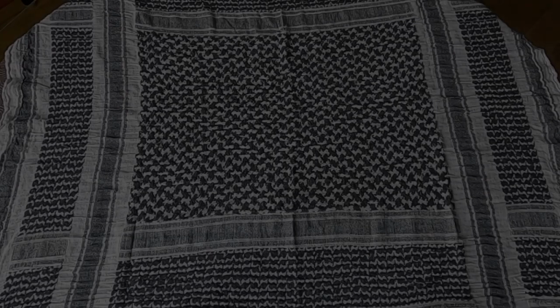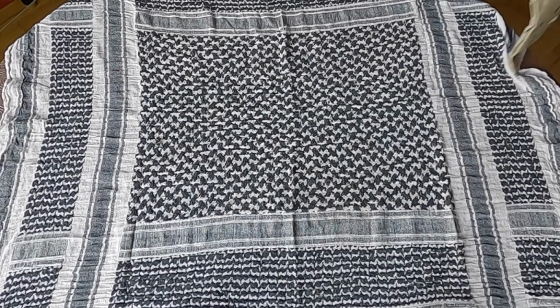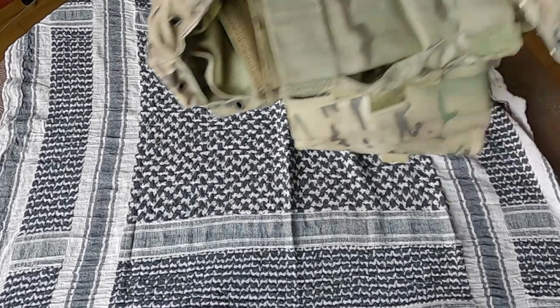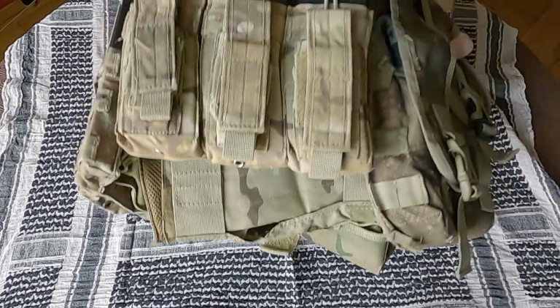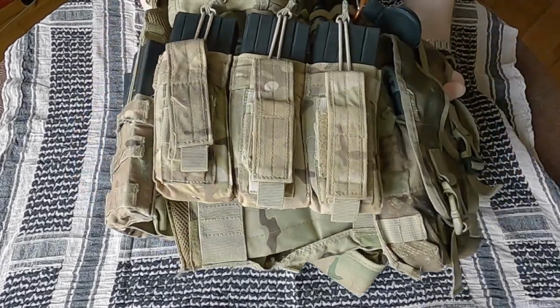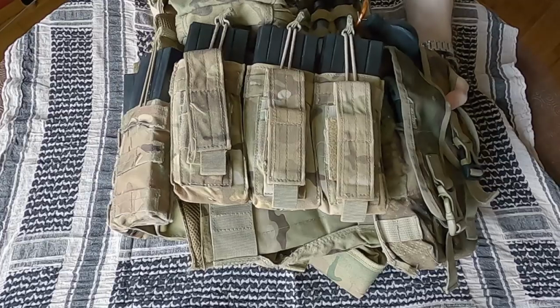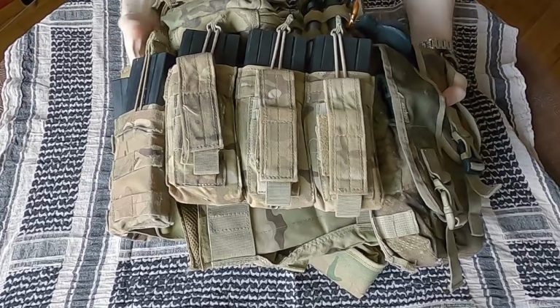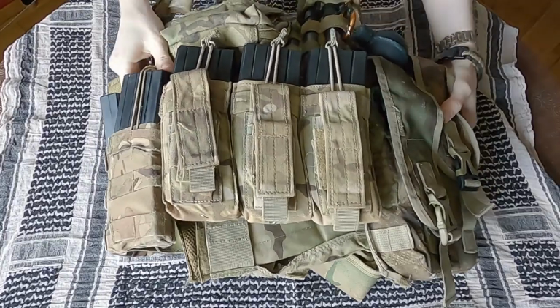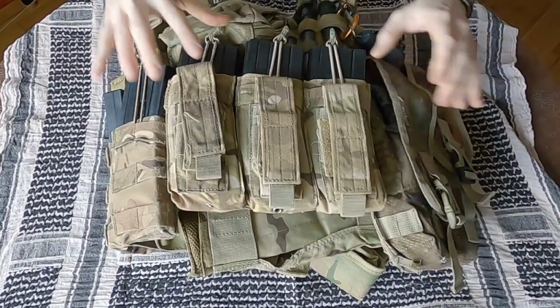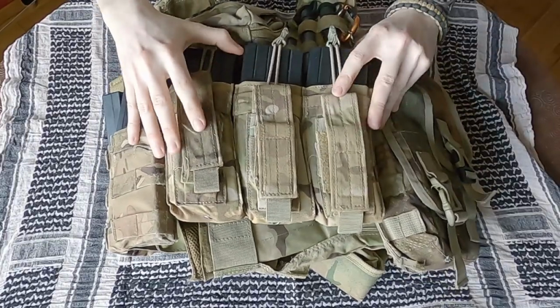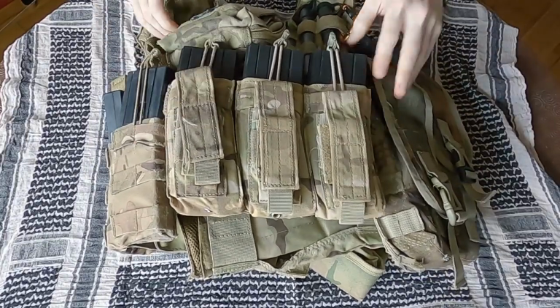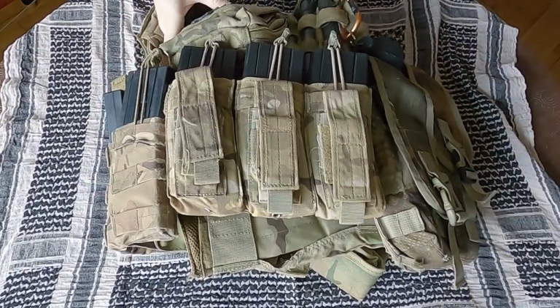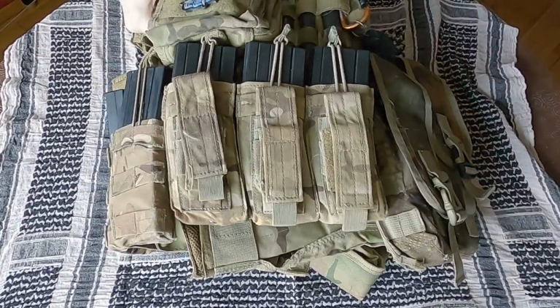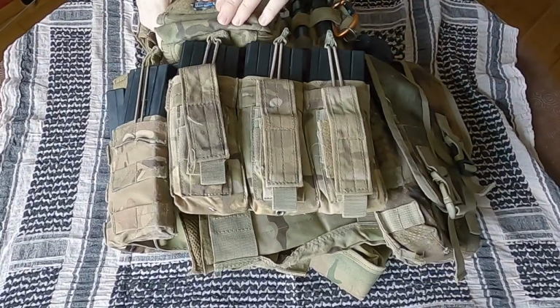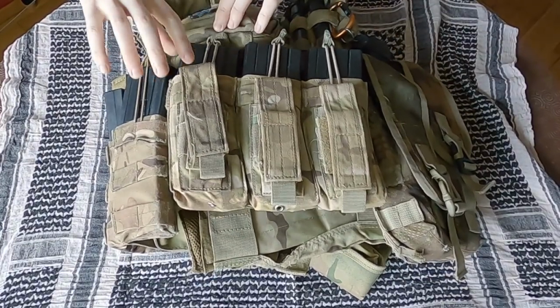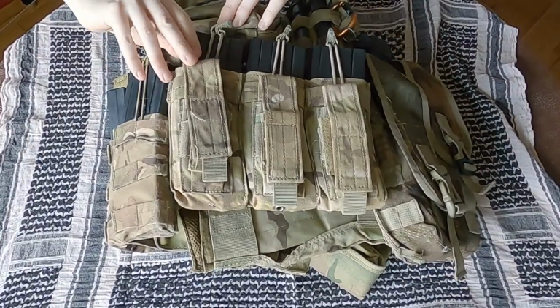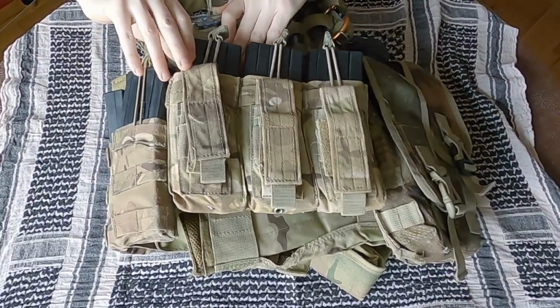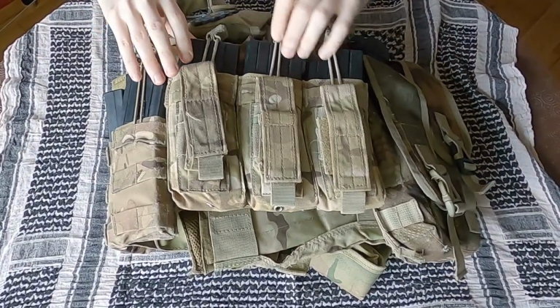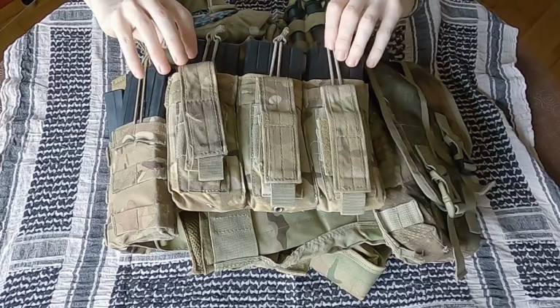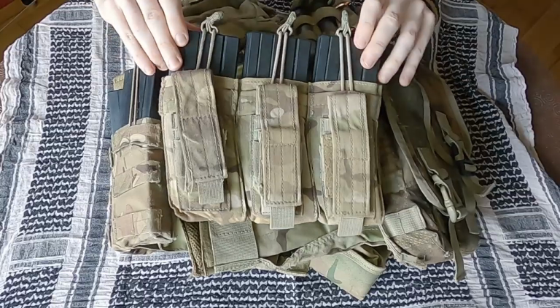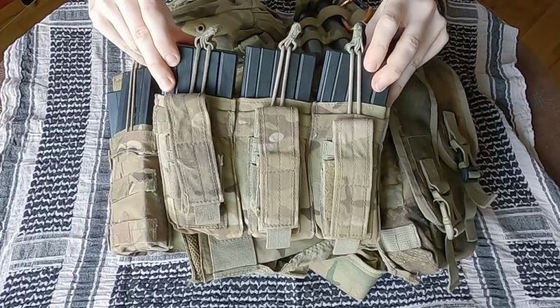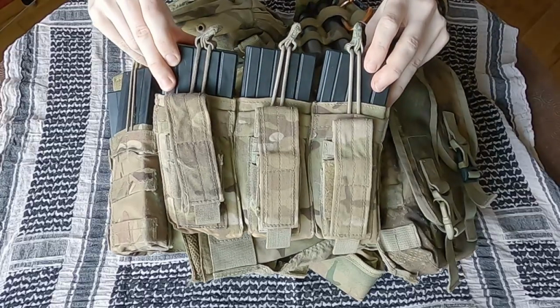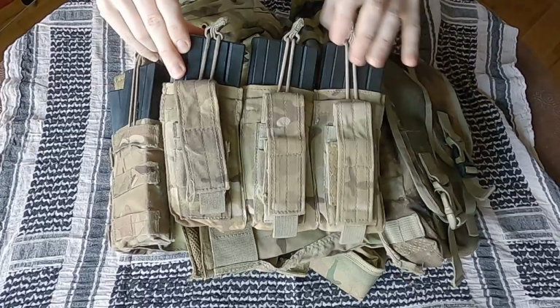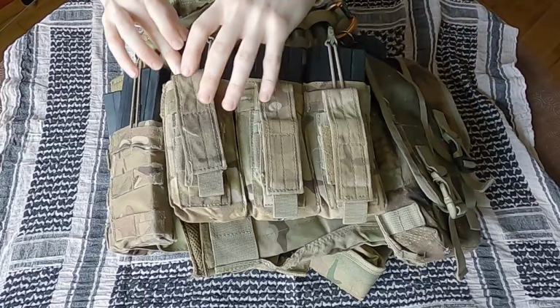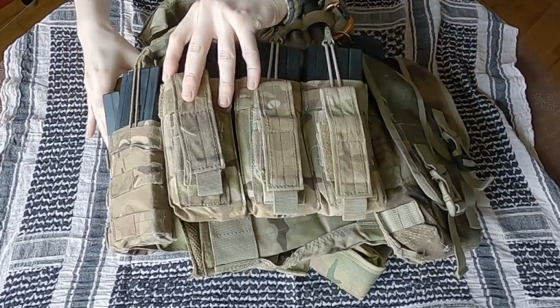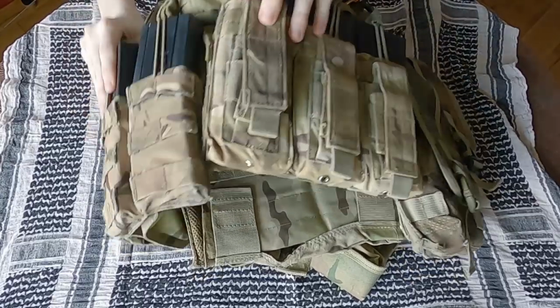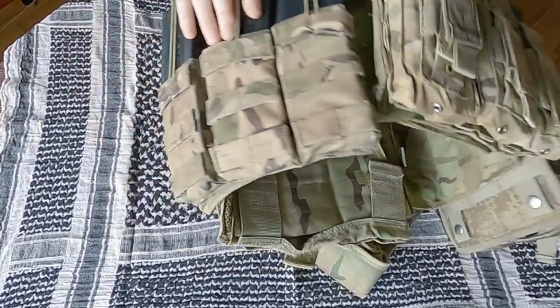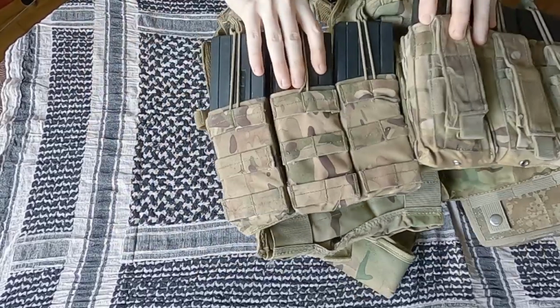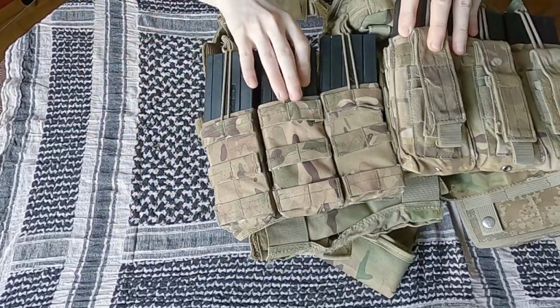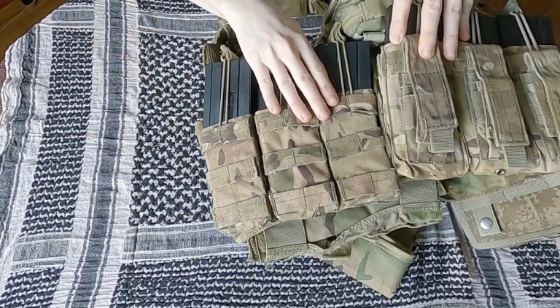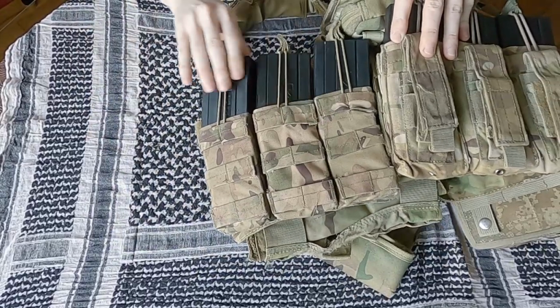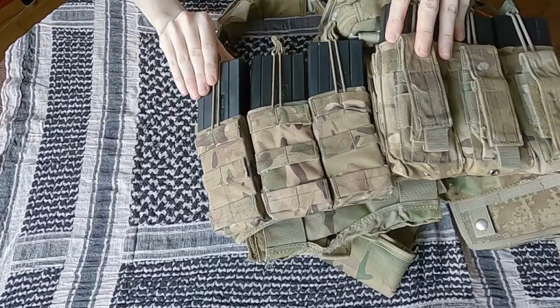The assault vest I'm using here is still my Condor Gunners plate carrier. This is about five years old now but it's still working really well. It's got a triple stack of mags on the front and as I'm mostly a left-handed shooter, it's got another triple stack on the right-hand side.